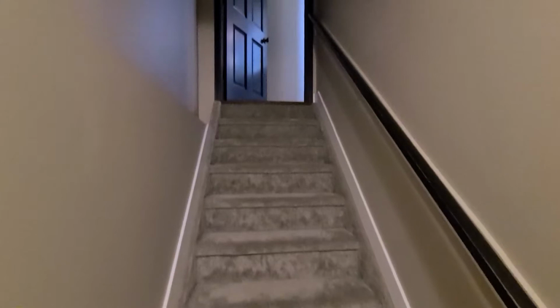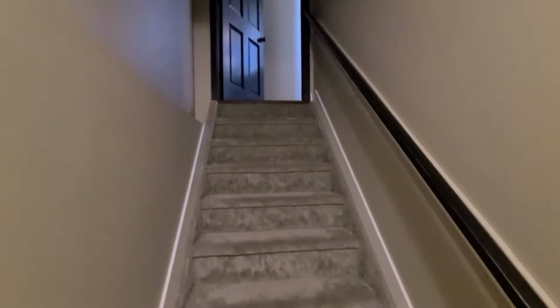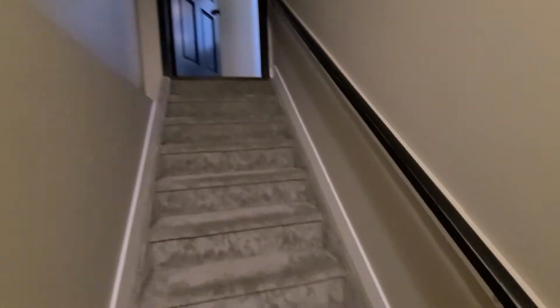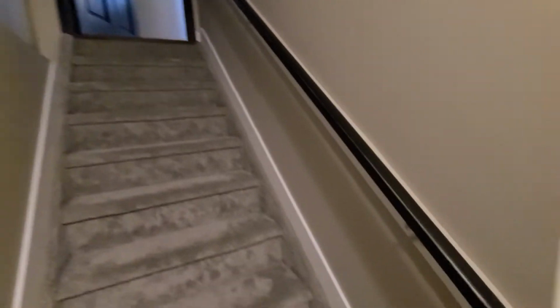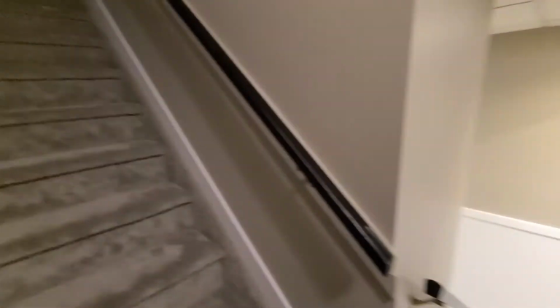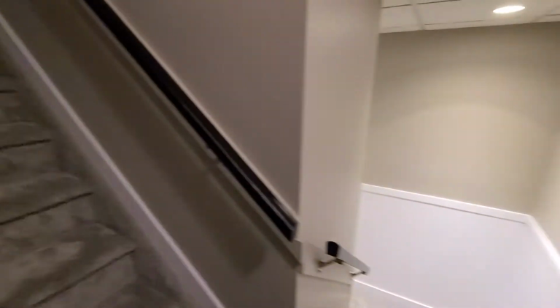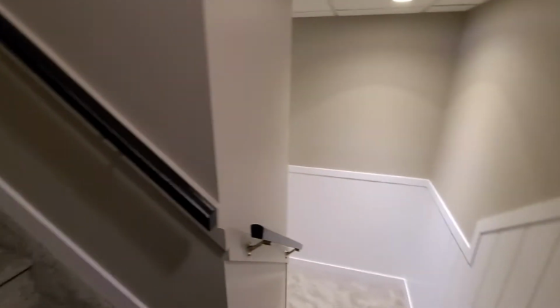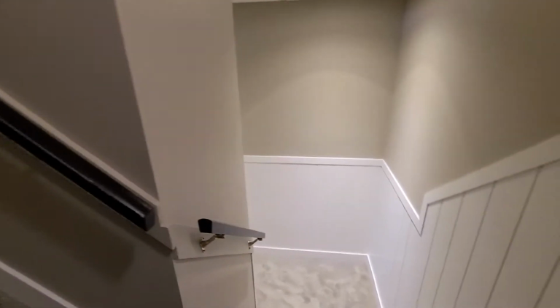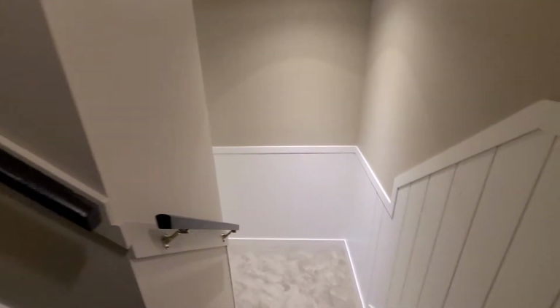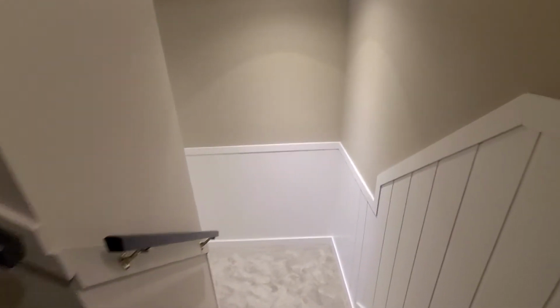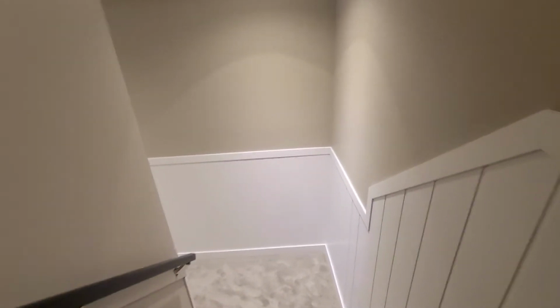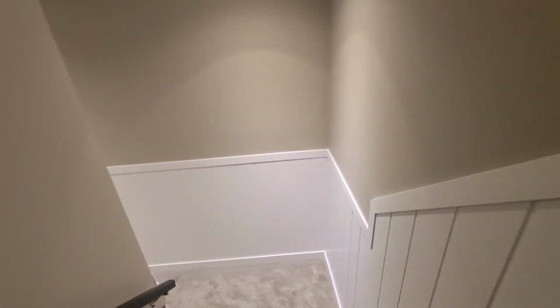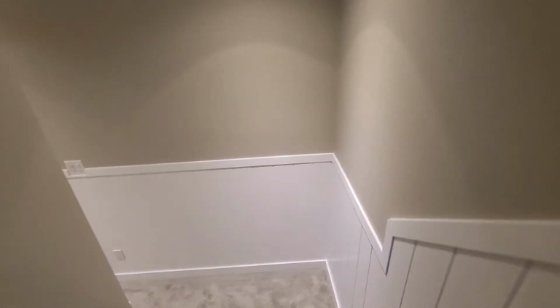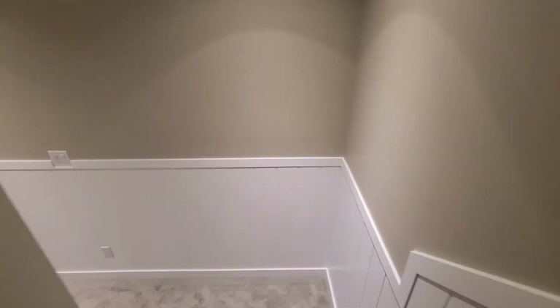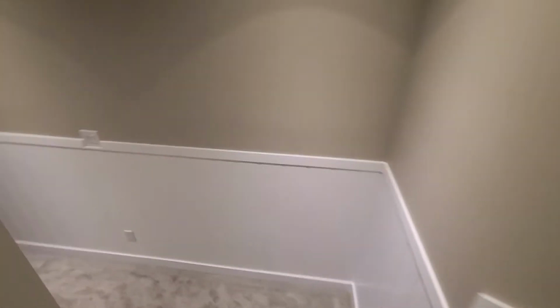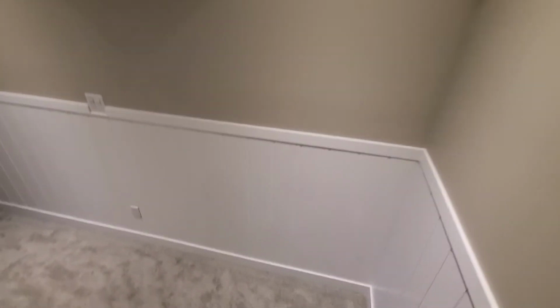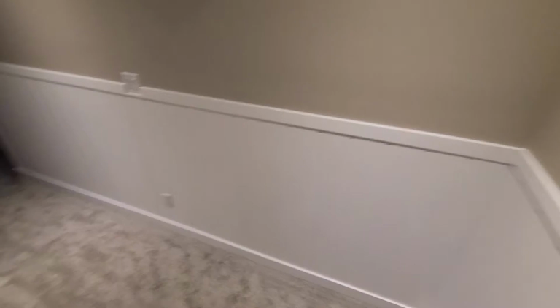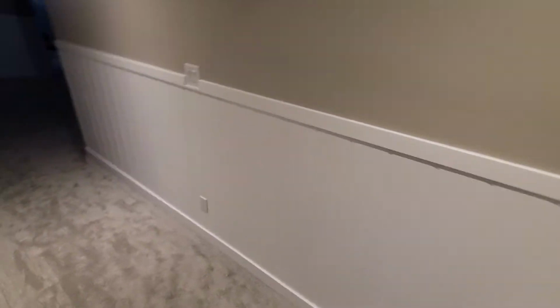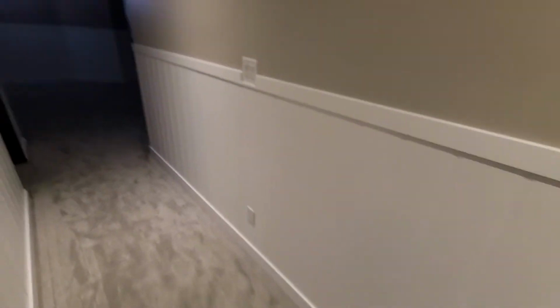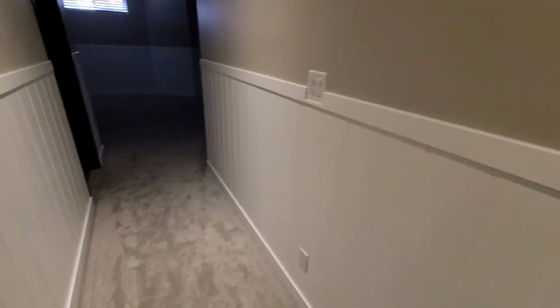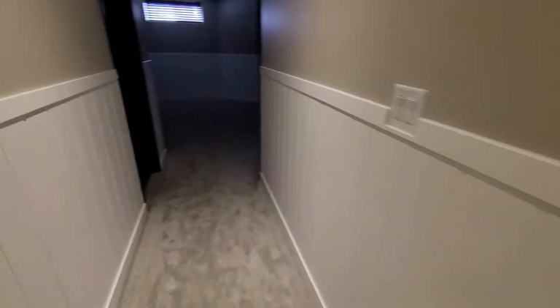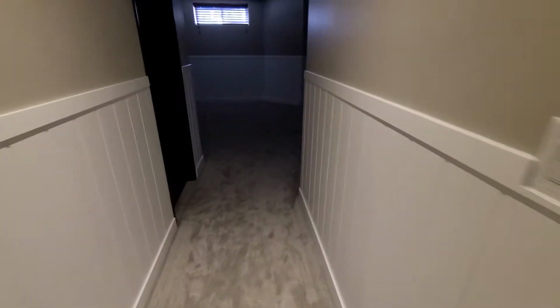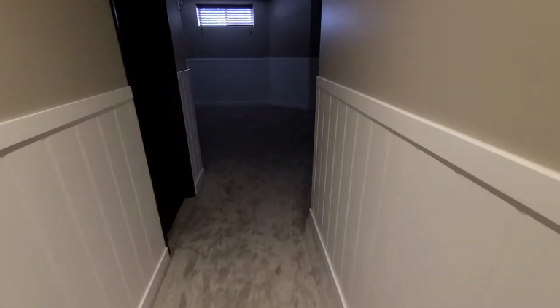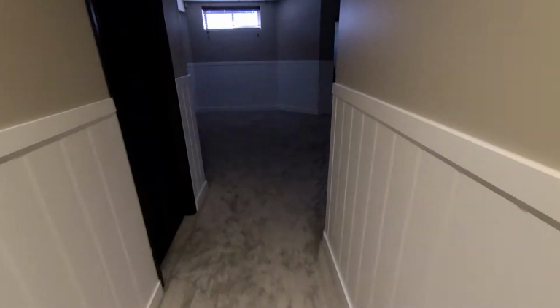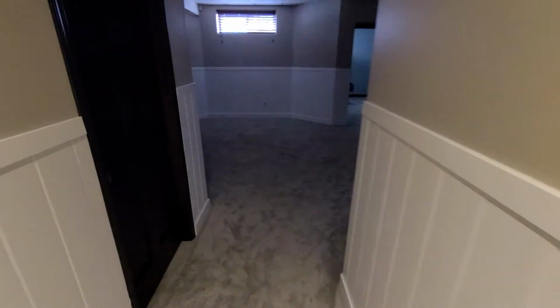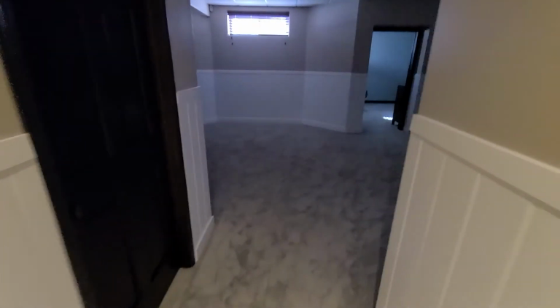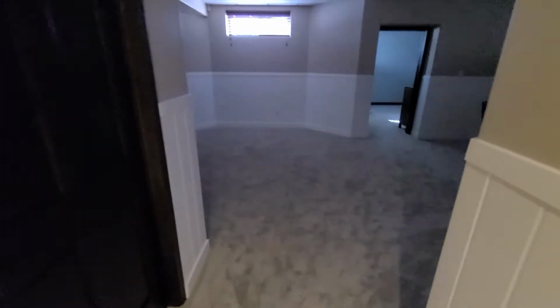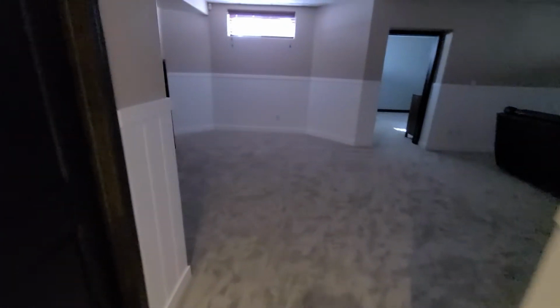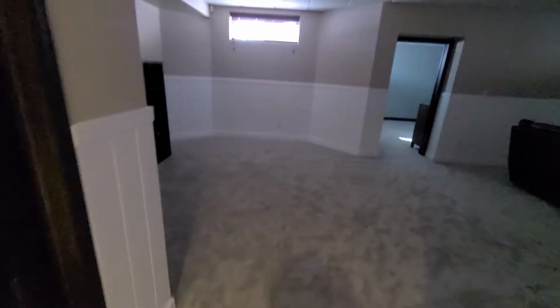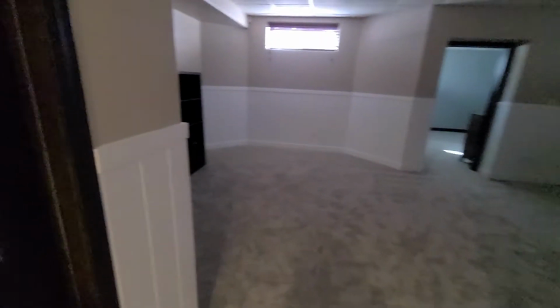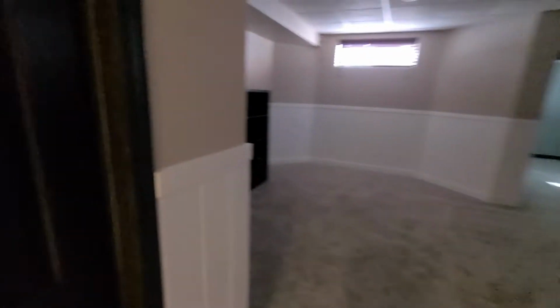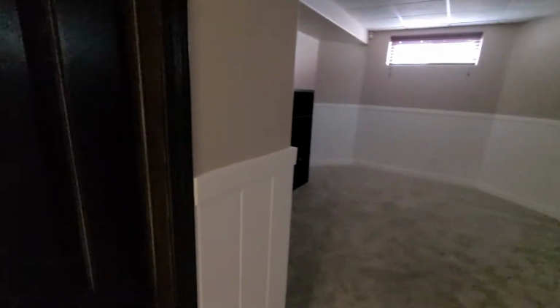Coming down the stairs, we do have a pretty sharp corner here. The carpet all appears to be quite new. Nine foot ceilings down here.